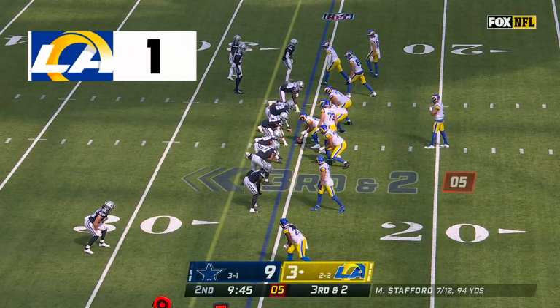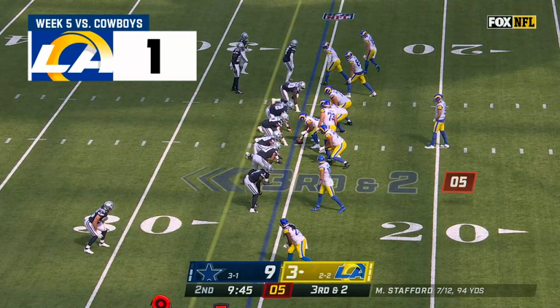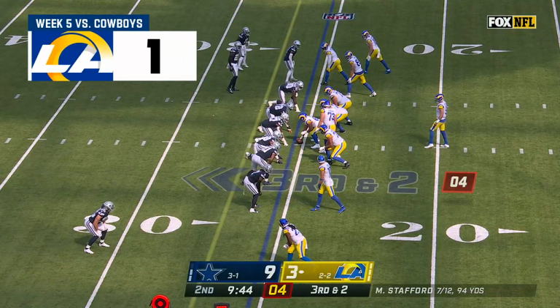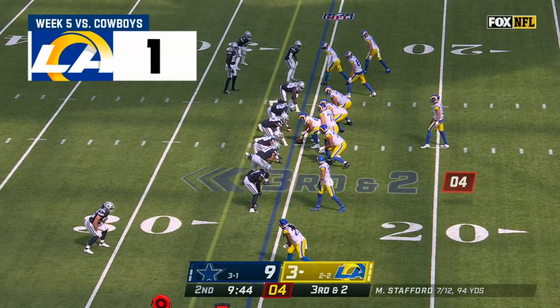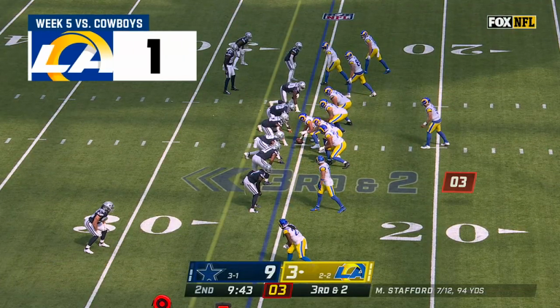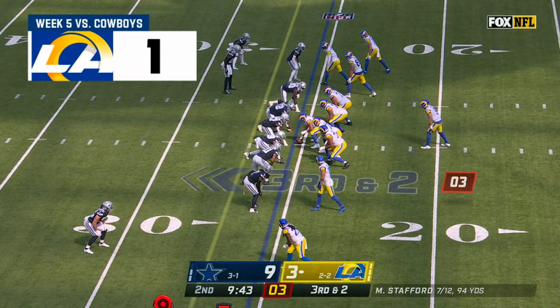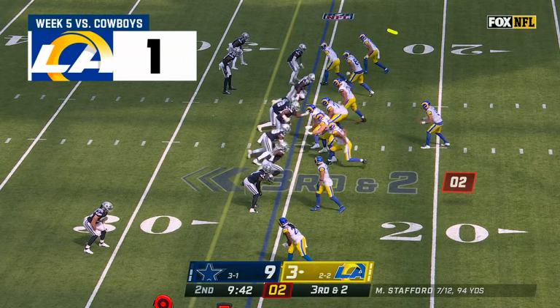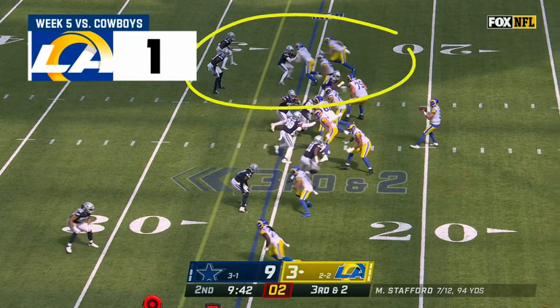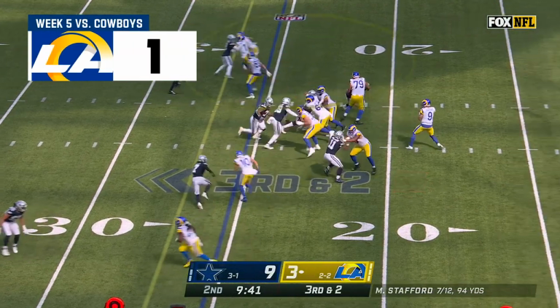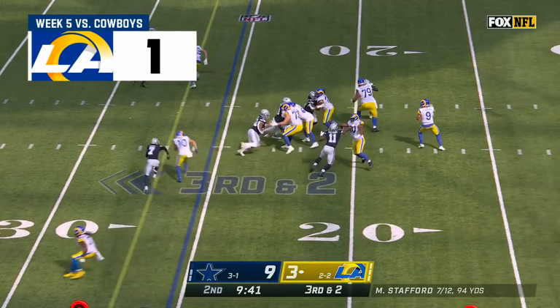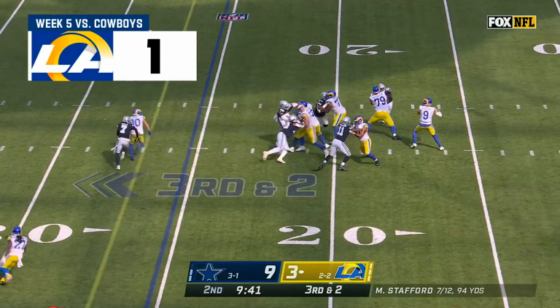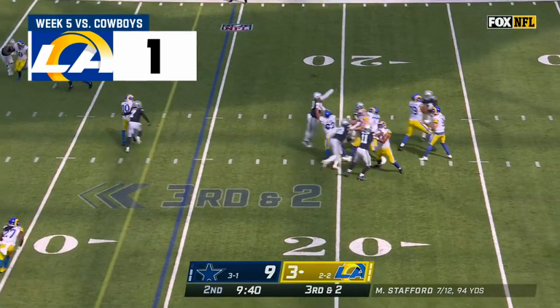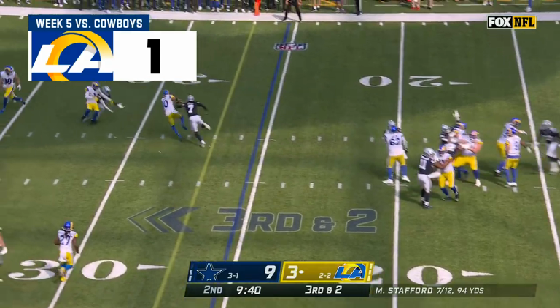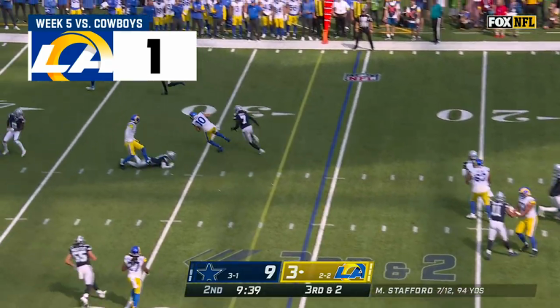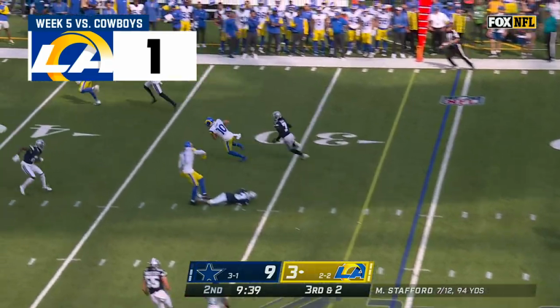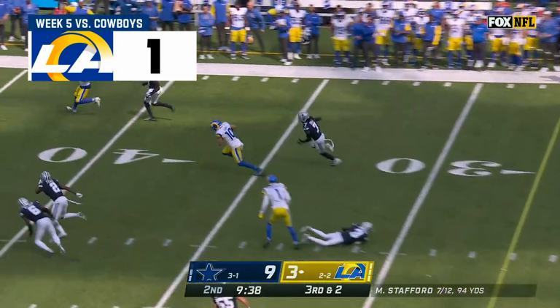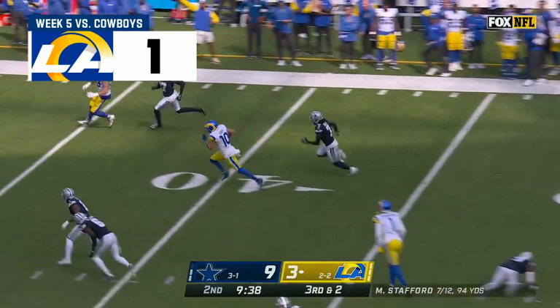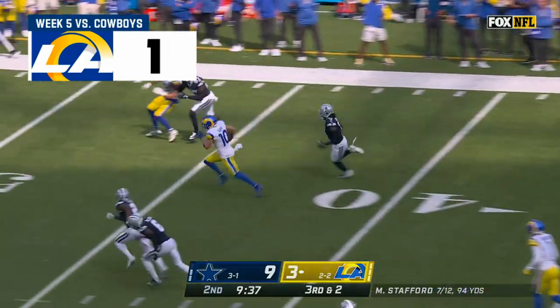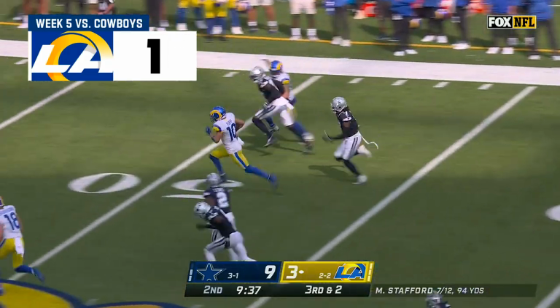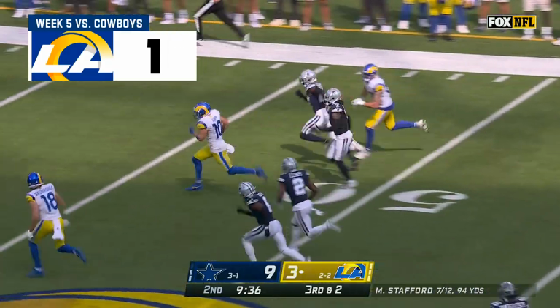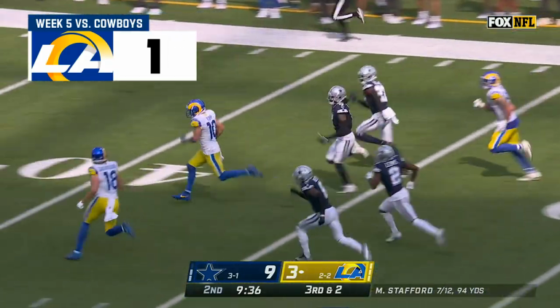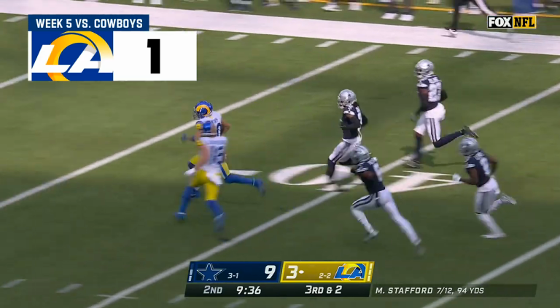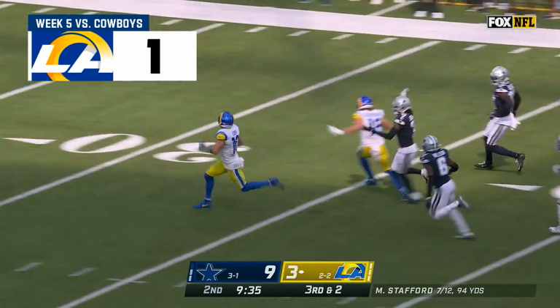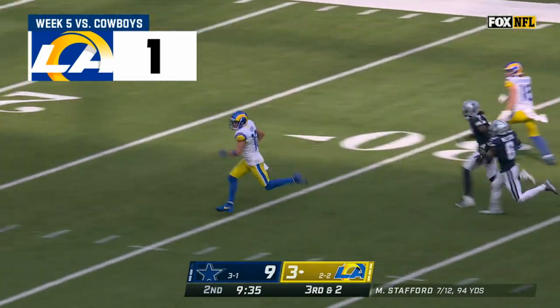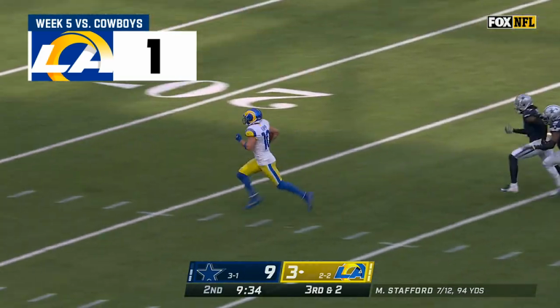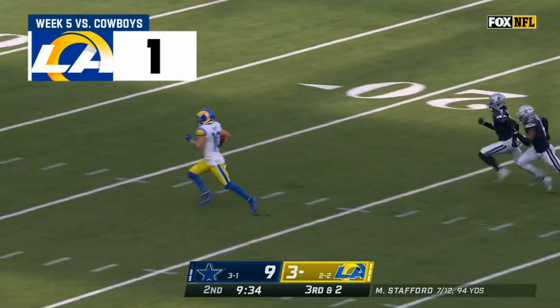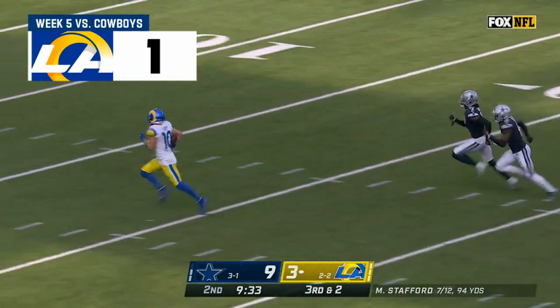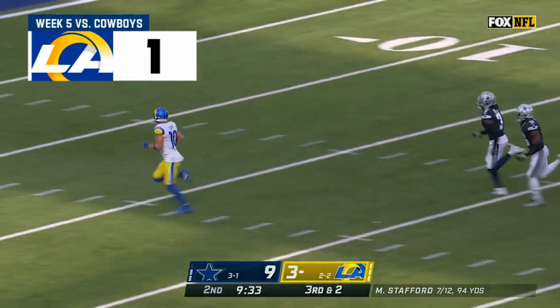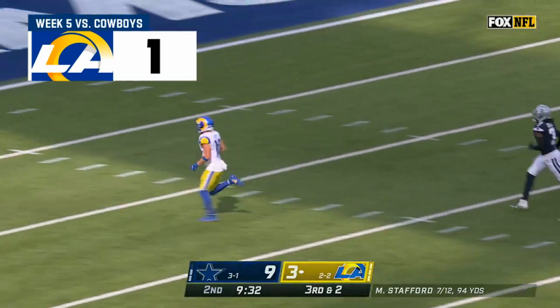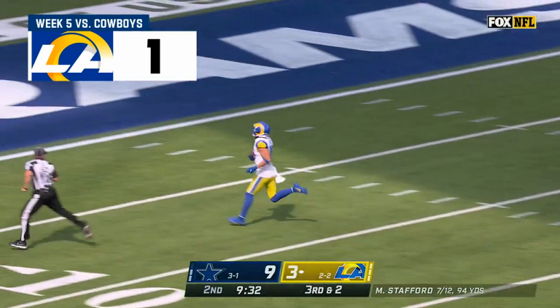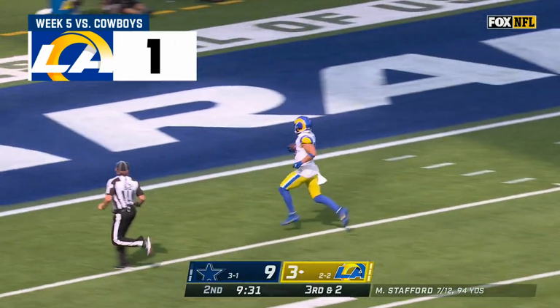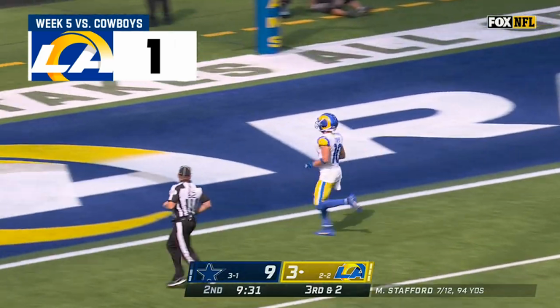Got a man read, he sent Skowronek in motion — you see they got the bunch with the three over the top. It's out for Cobb, what a catch! Cooper Kupp turns on the jets! Kupp racing away! Cooper Kupp! All the way, touchdown!